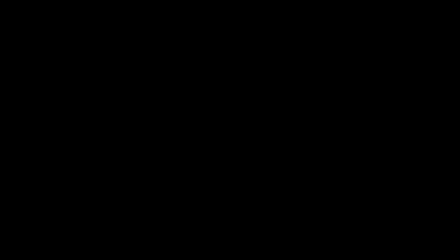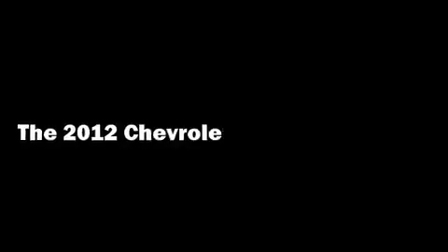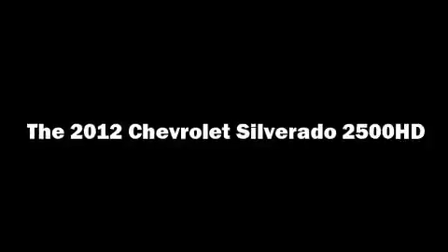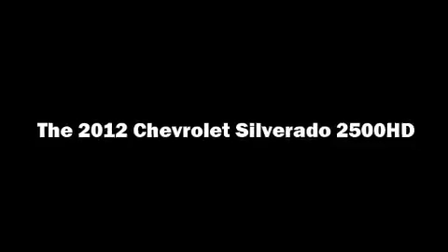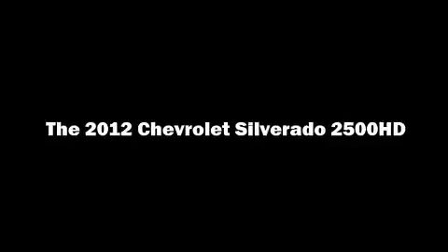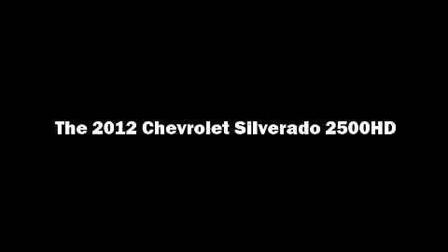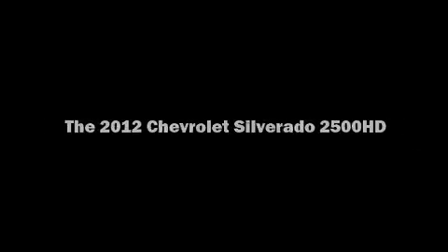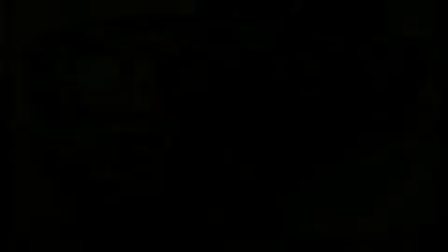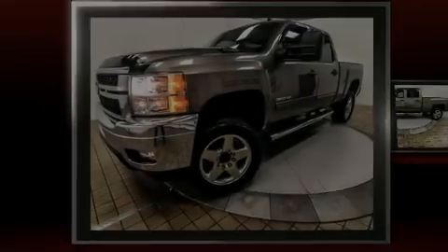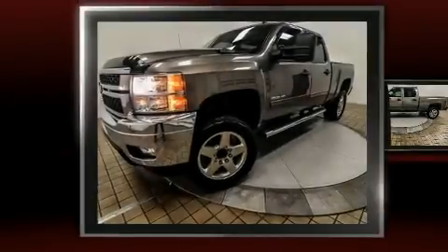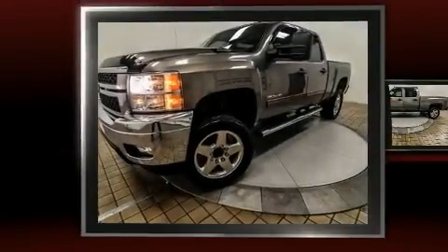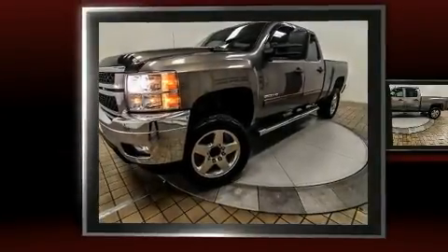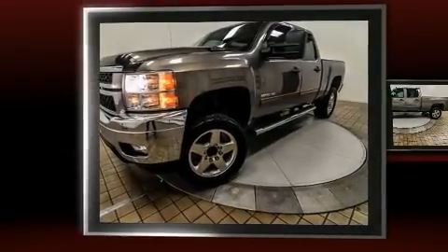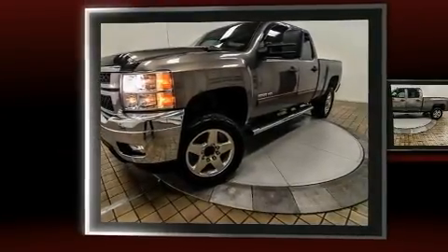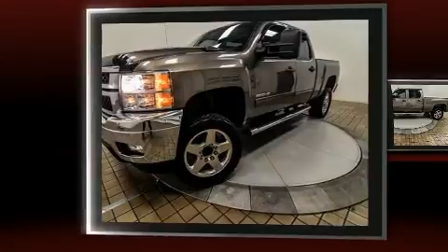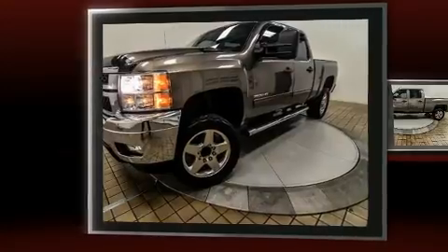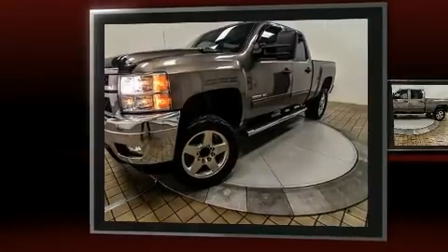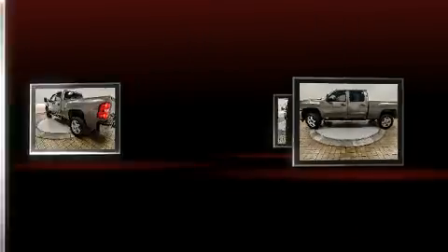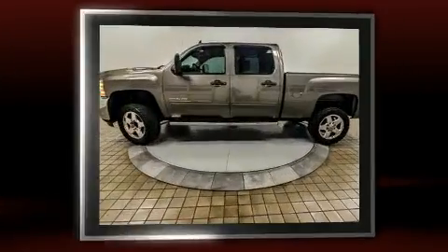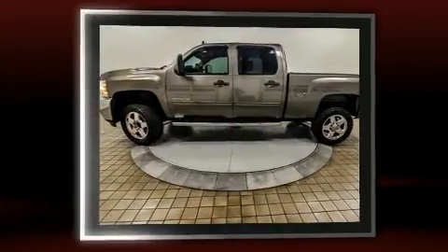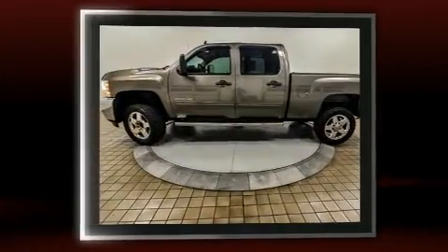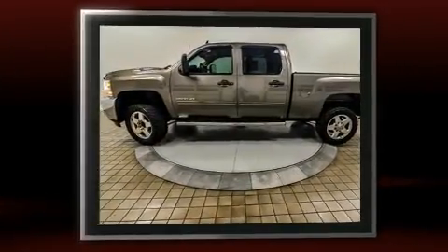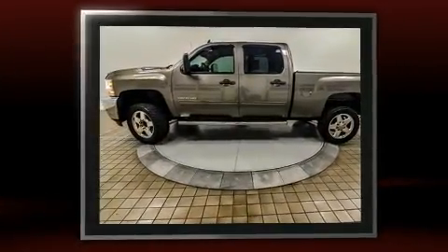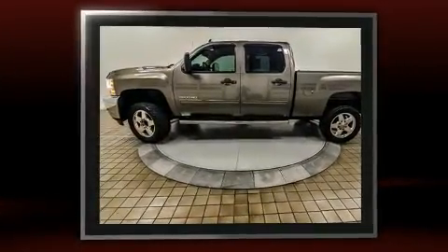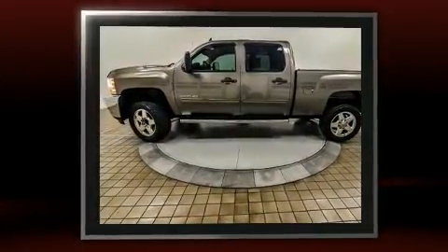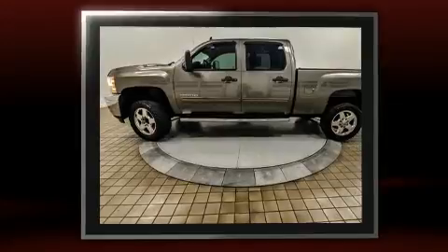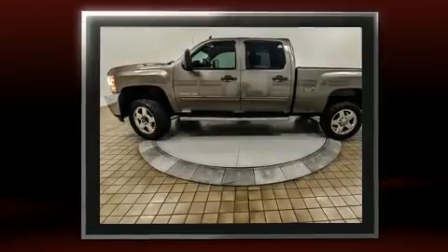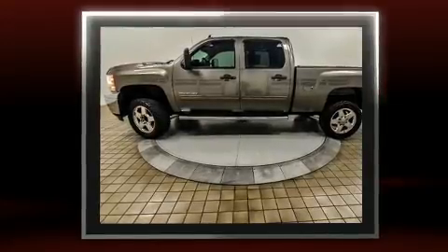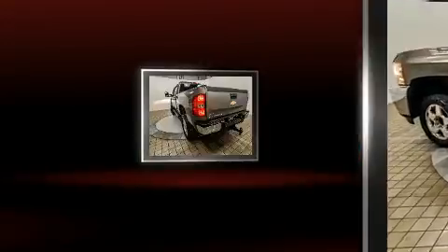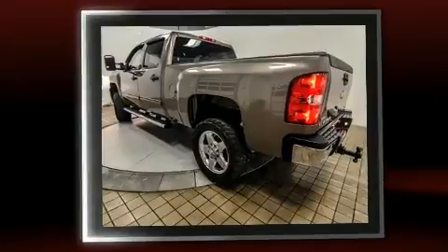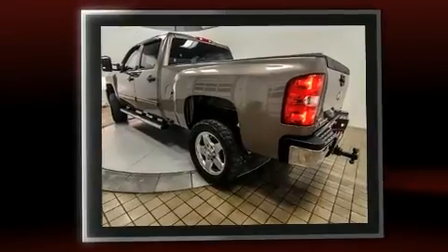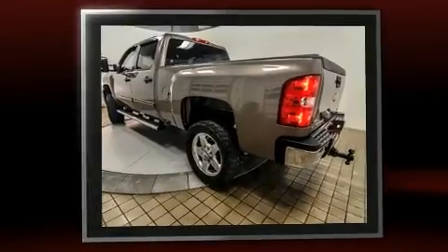Introducing the 2012 Chevrolet Silverado 2500 HD. Smooth gear shifts are achieved thanks to the powerful eight-cylinder engine, and for added security, dynamic stability control supplements the drivetrain.